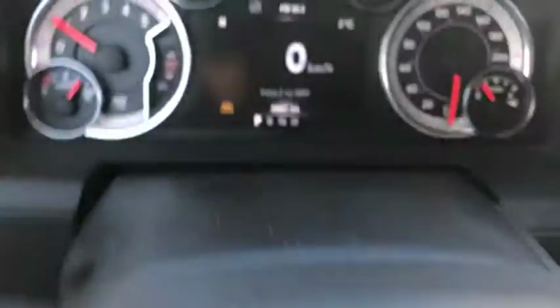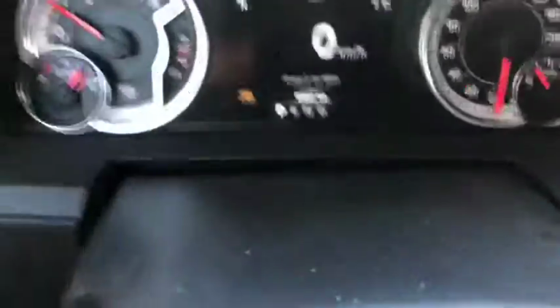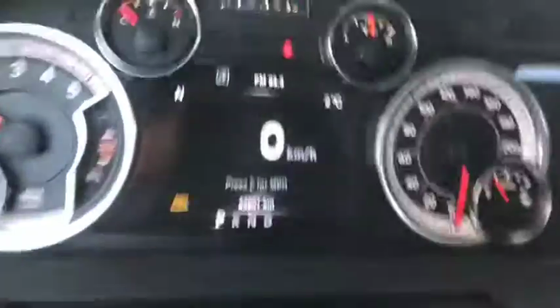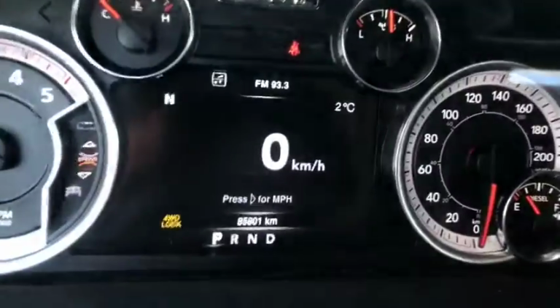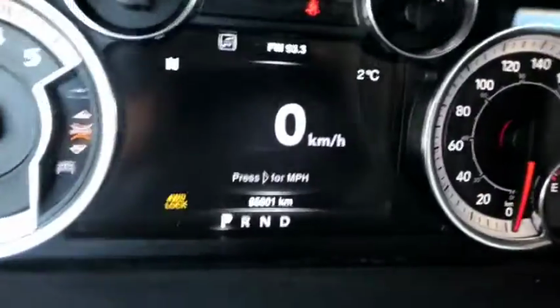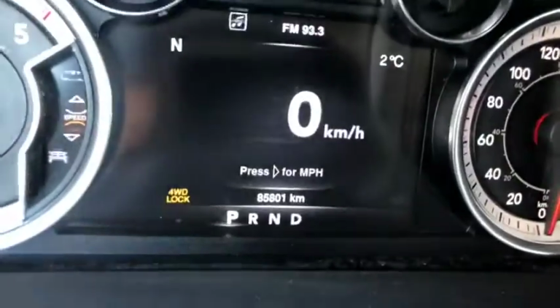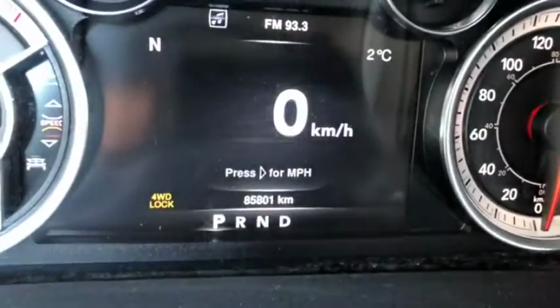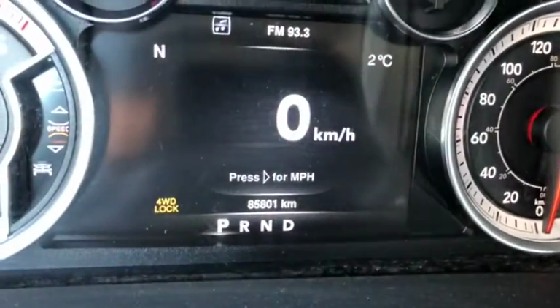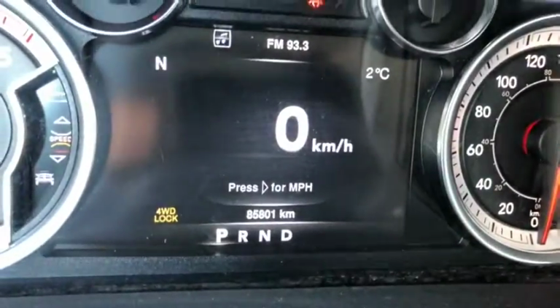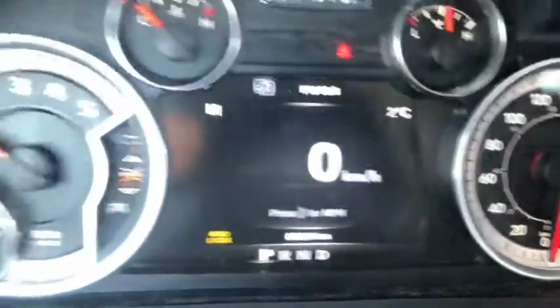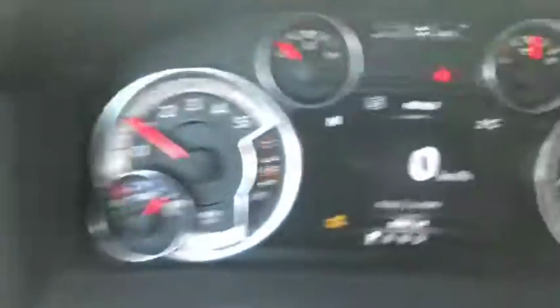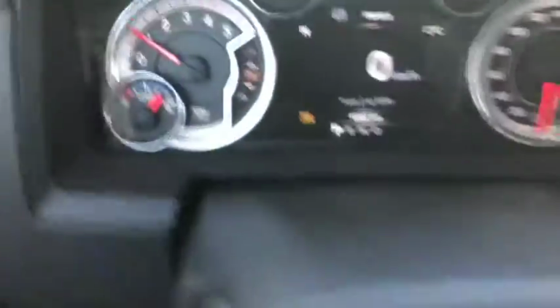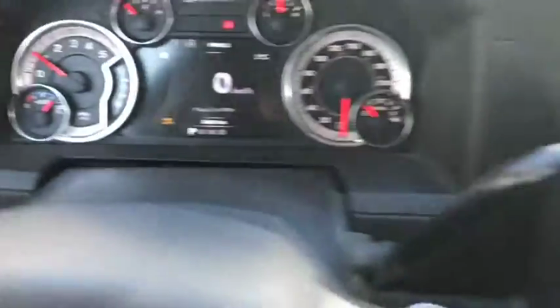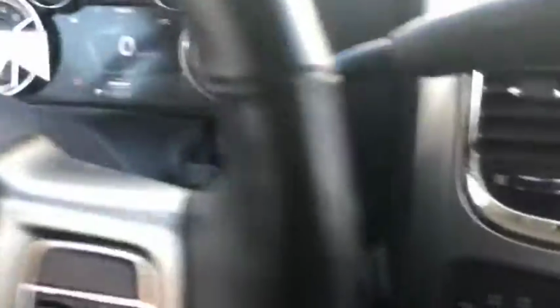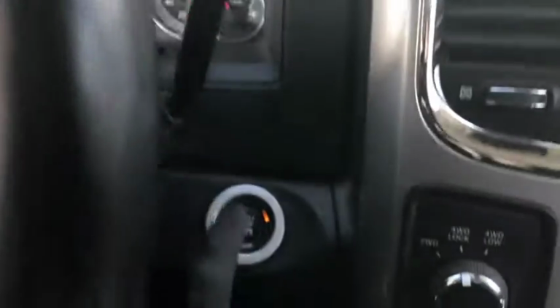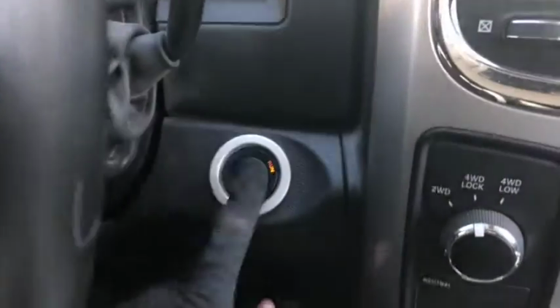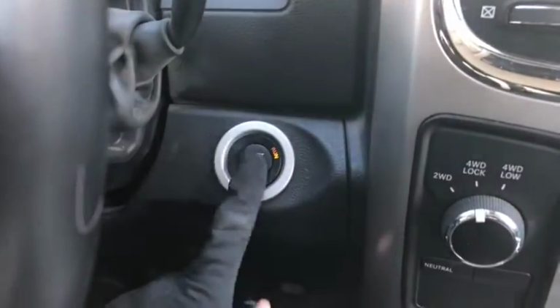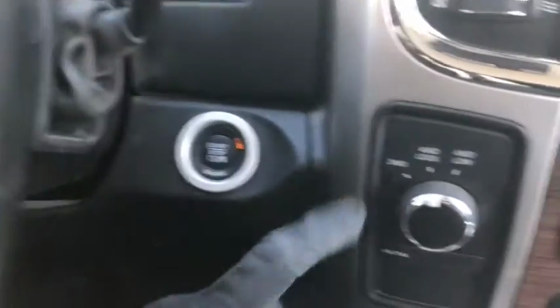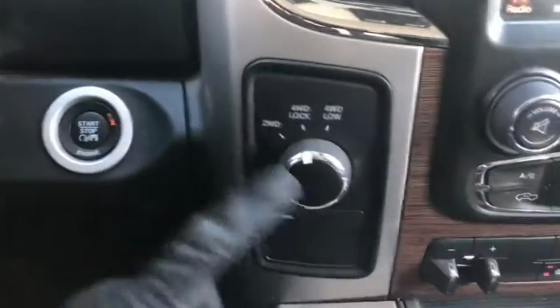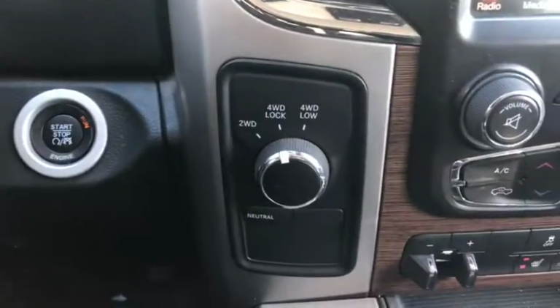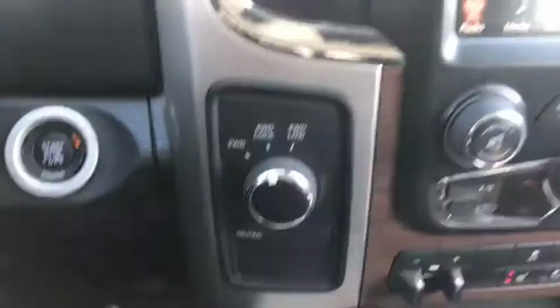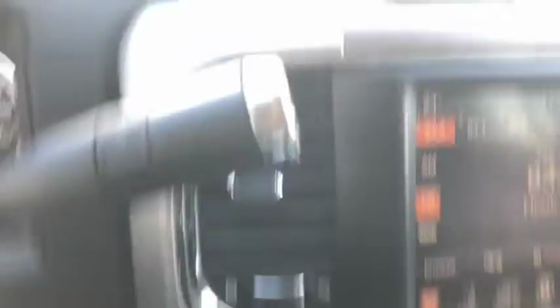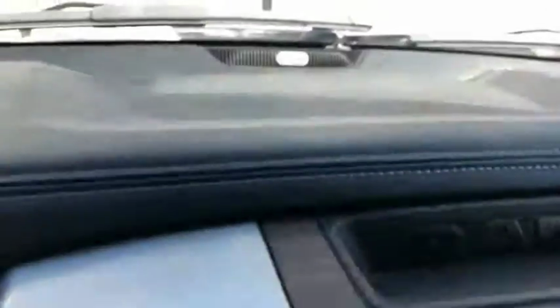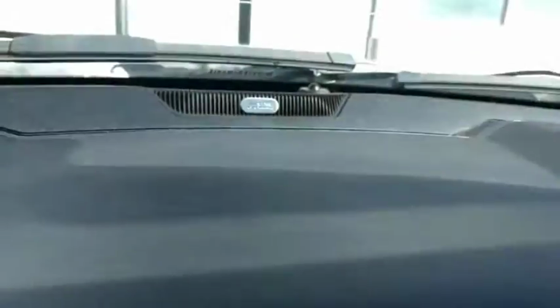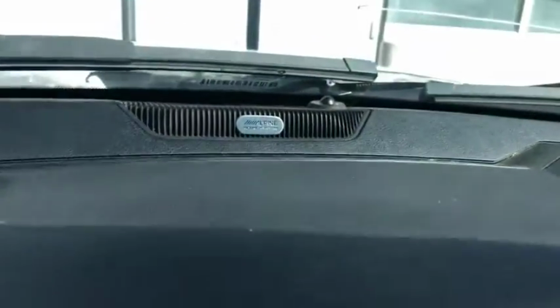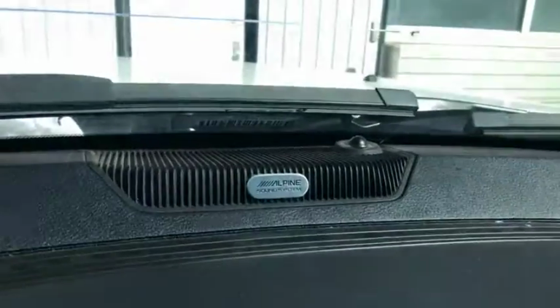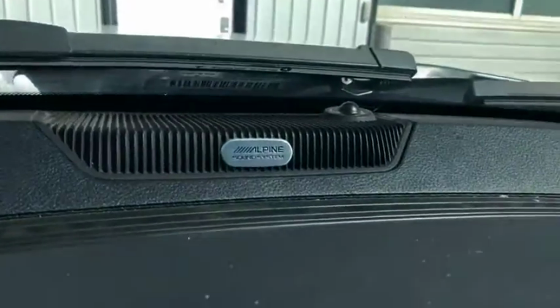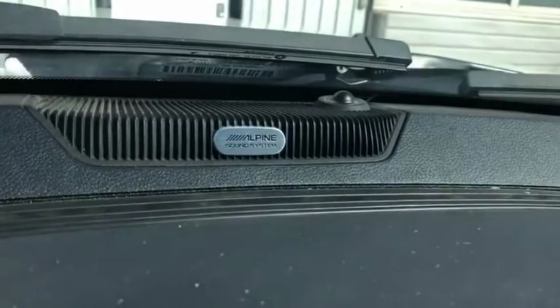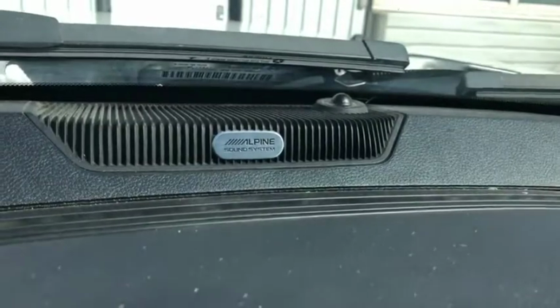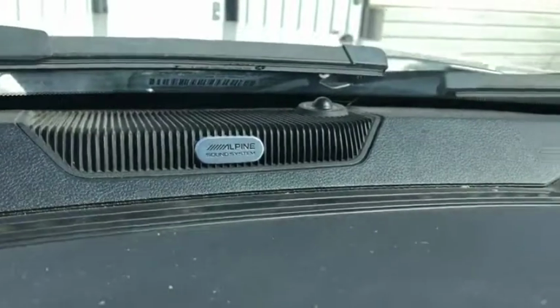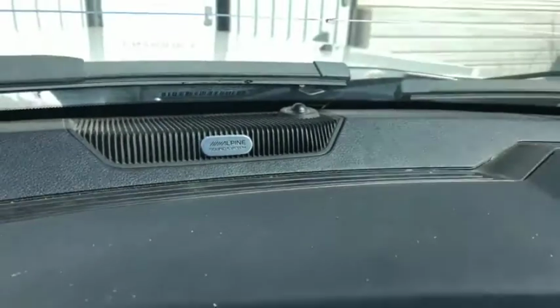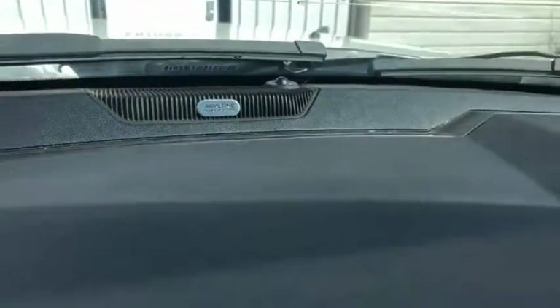This vehicle comes with 85,801 kilometers. You have your push button start just right below here, and the 4x4 system controls here. You also have the Alpine sound system emblem sitting on top of the dash, which looks really good.